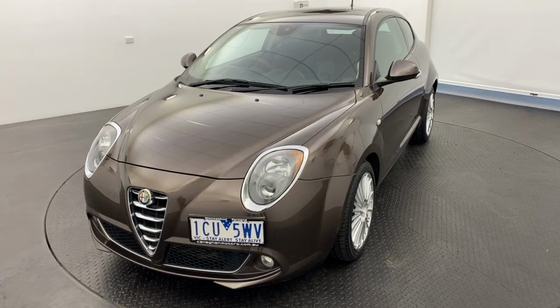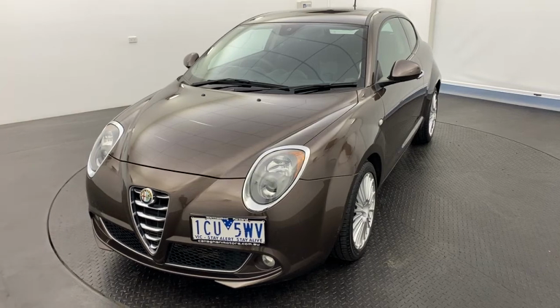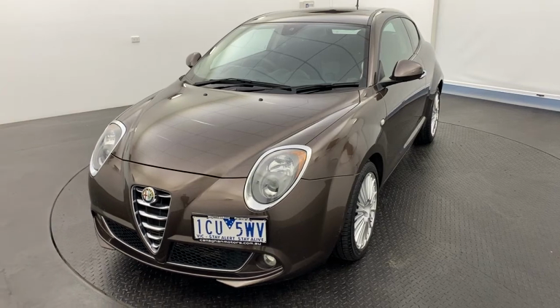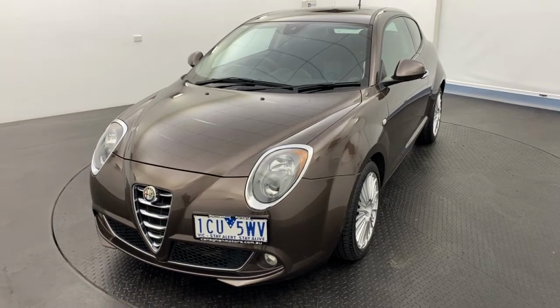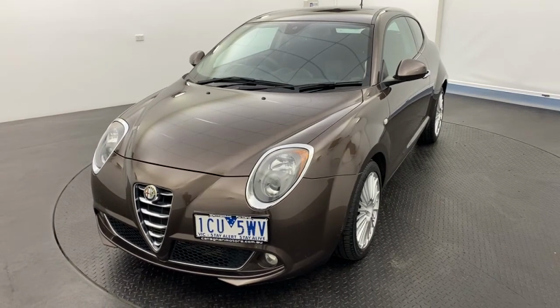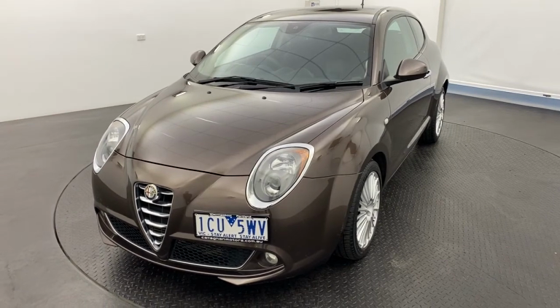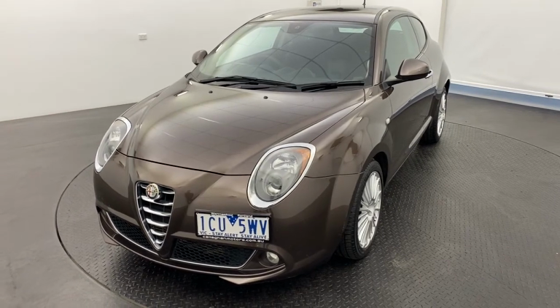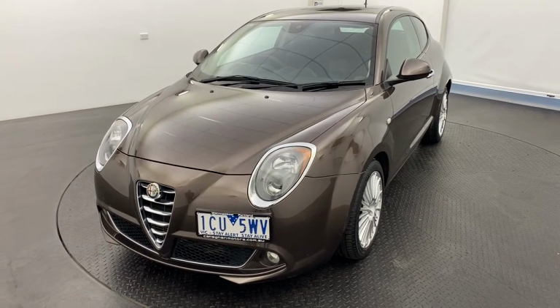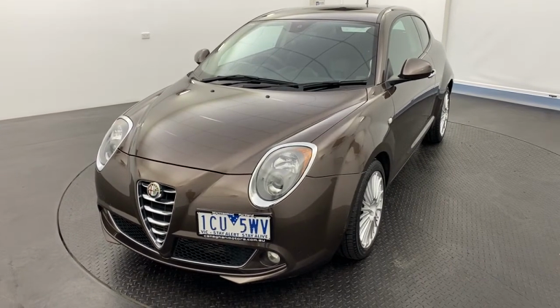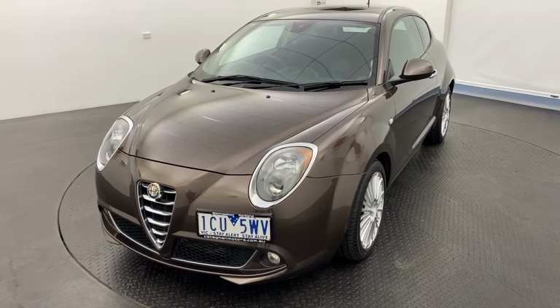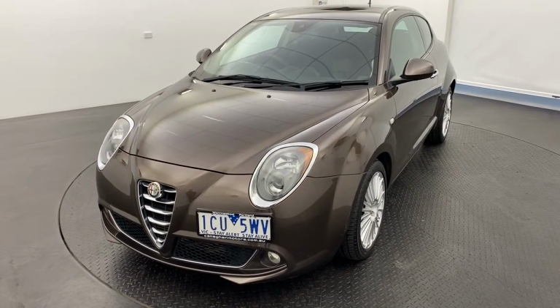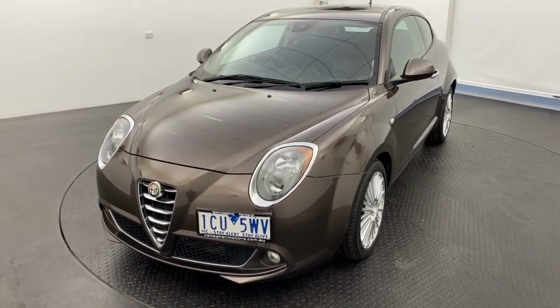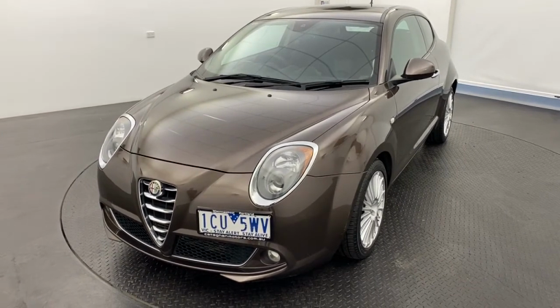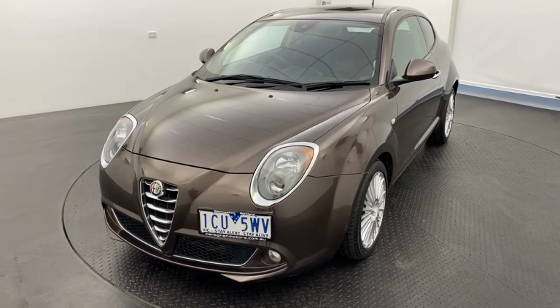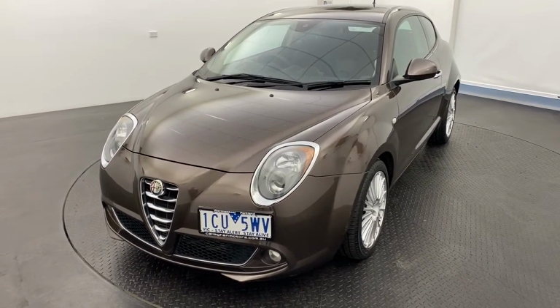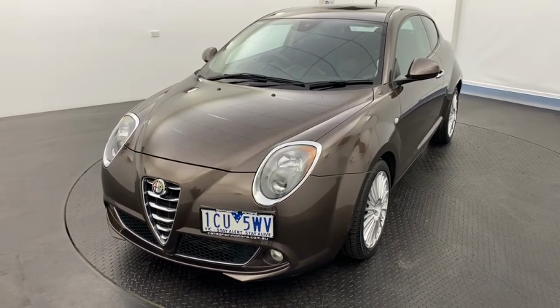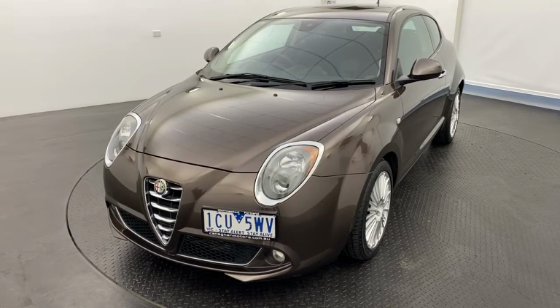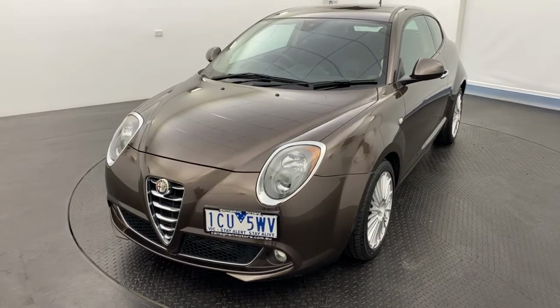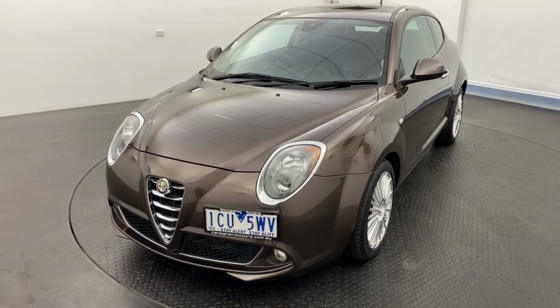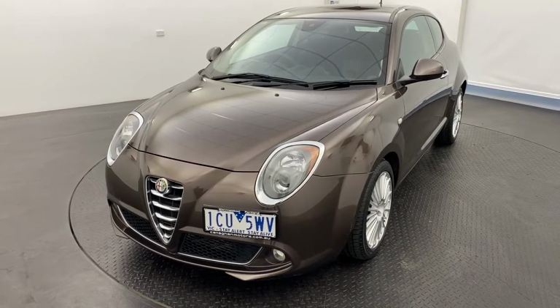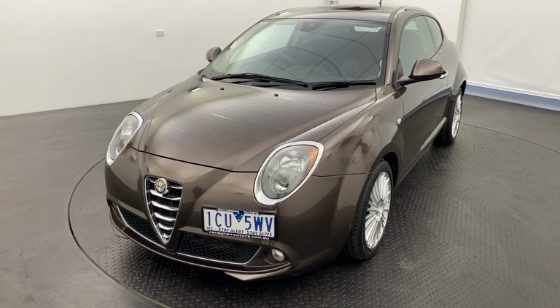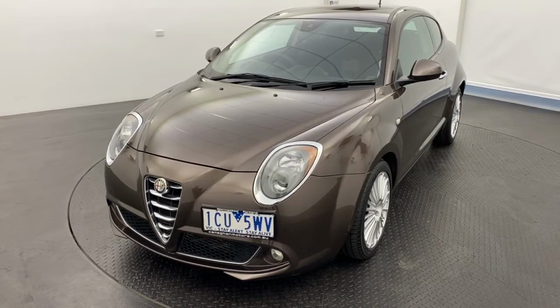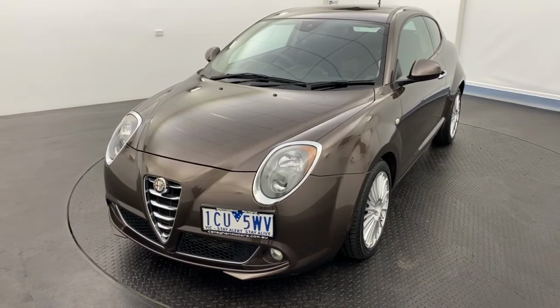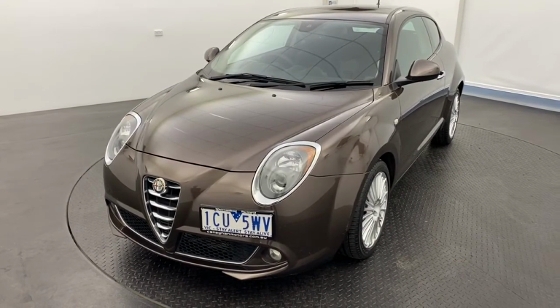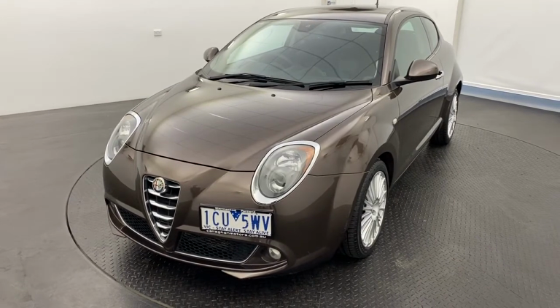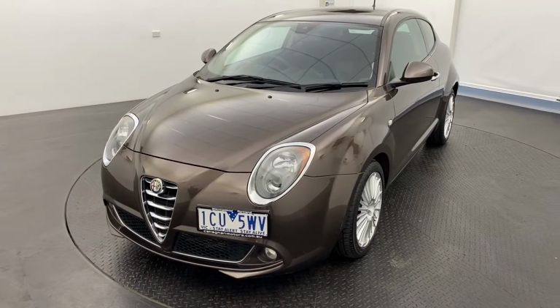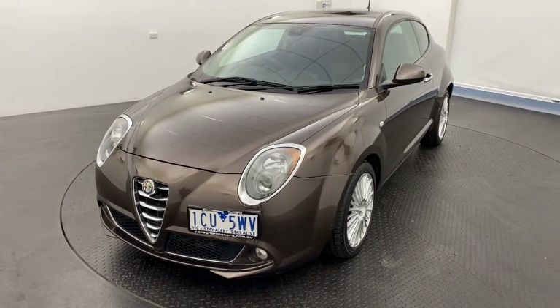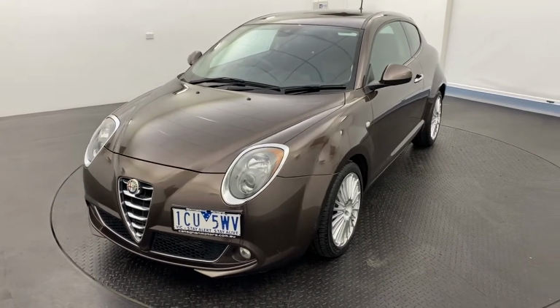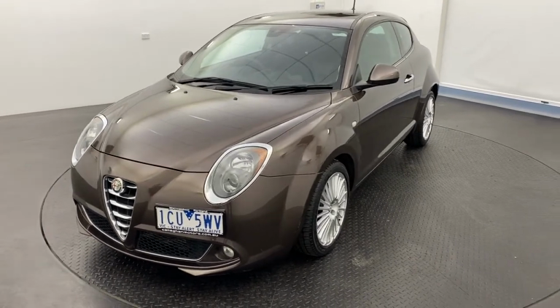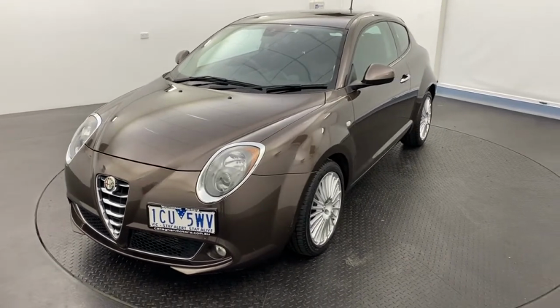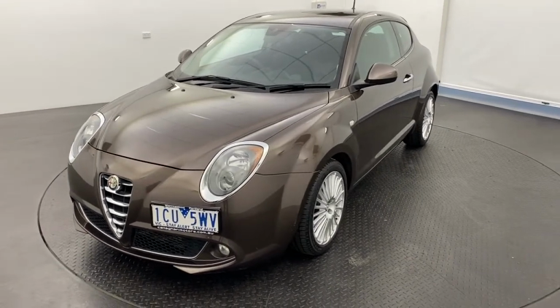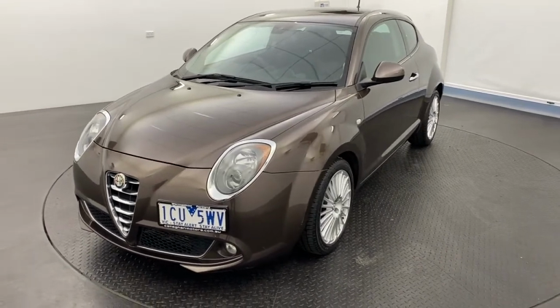G'day guys, and thank you very much for your interest in our 2014 Alfa Romeo Mito. If you are looking for a small European car, look no further than this beauty.